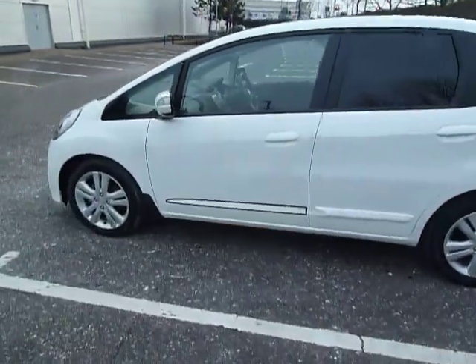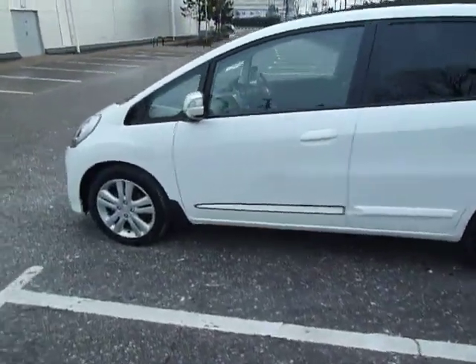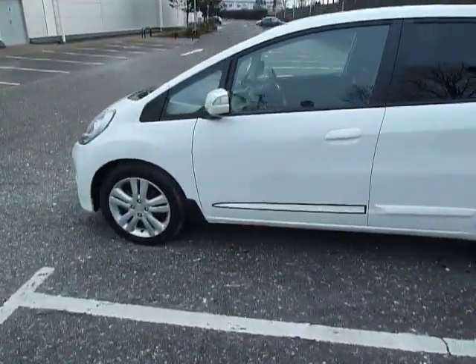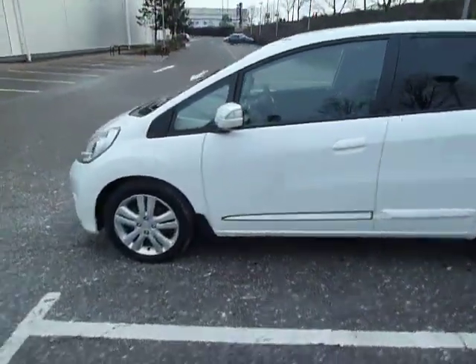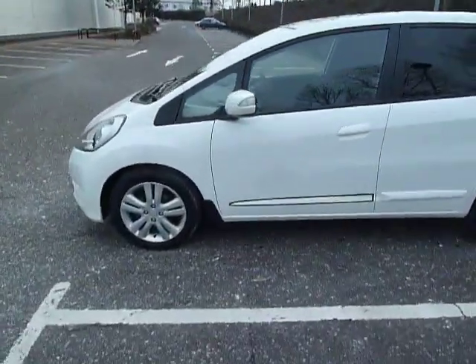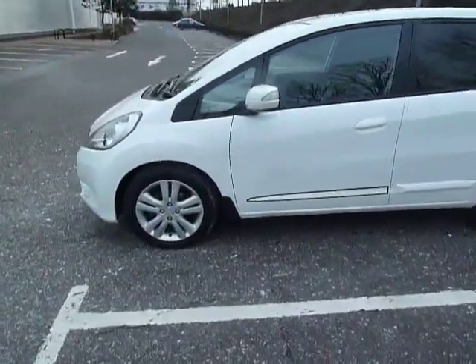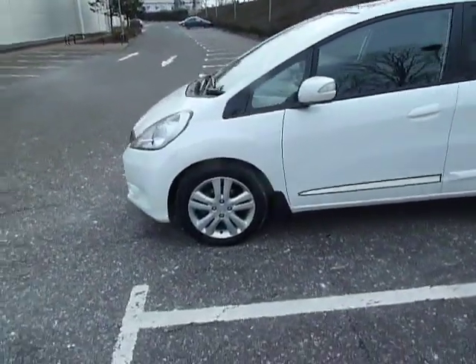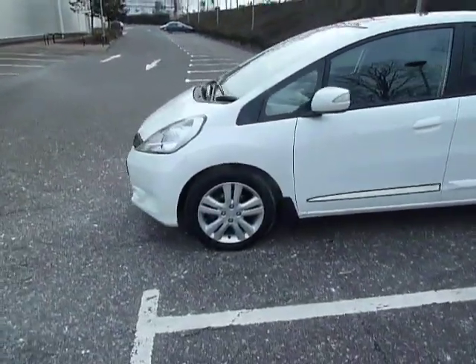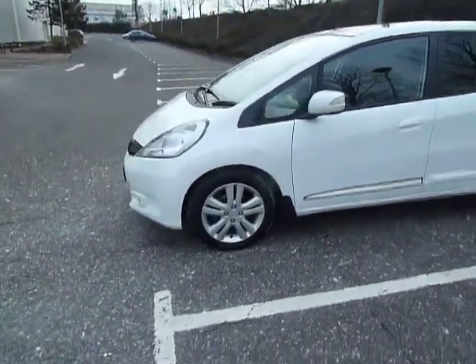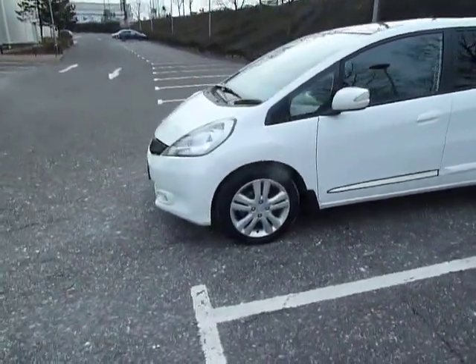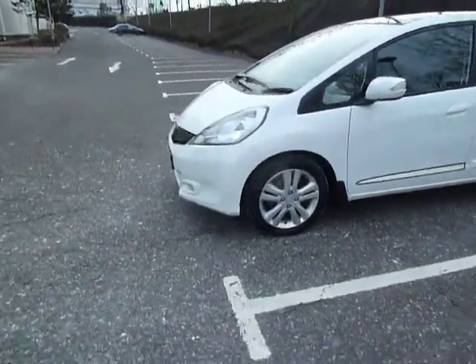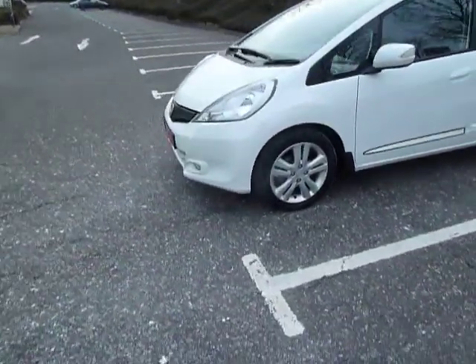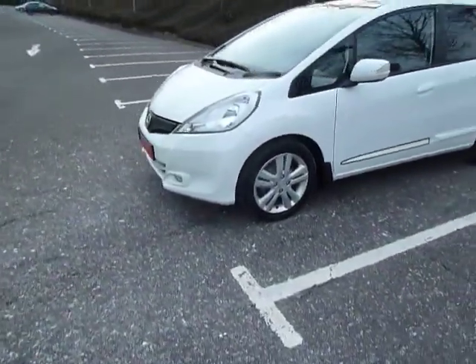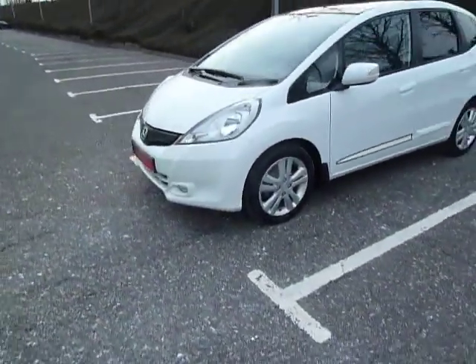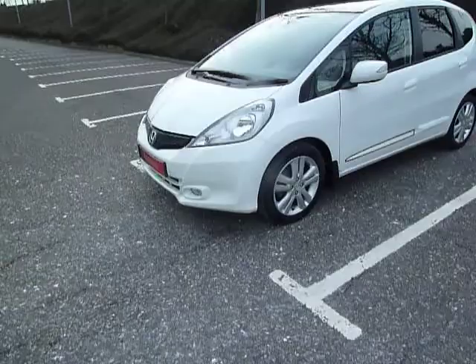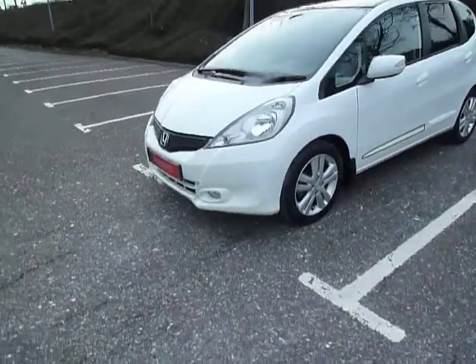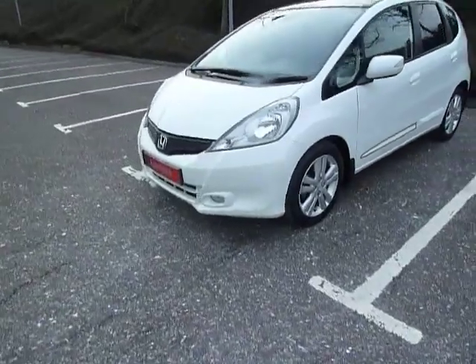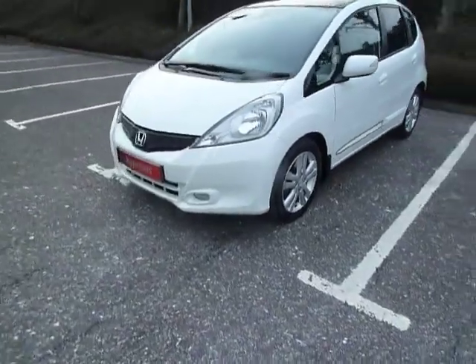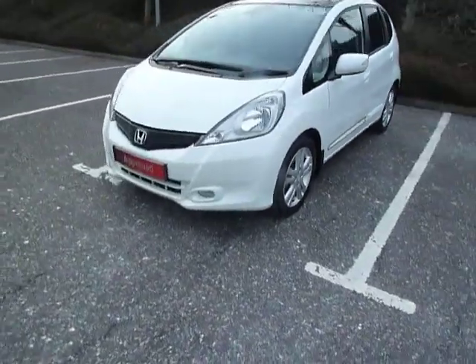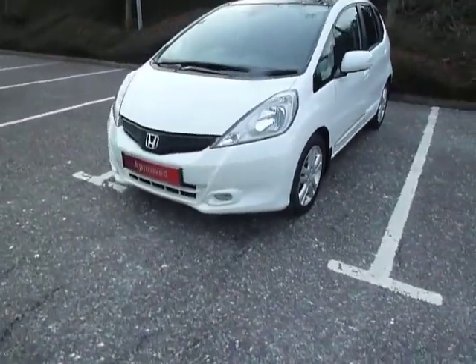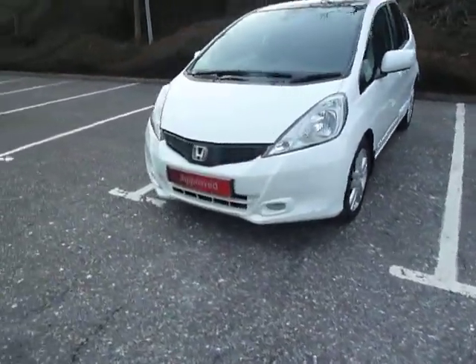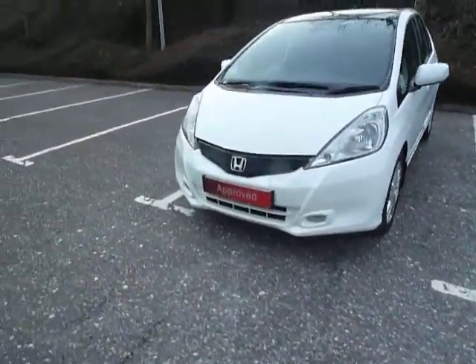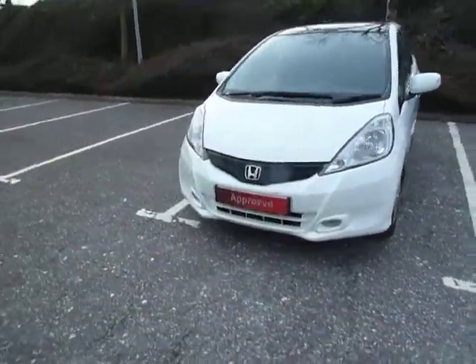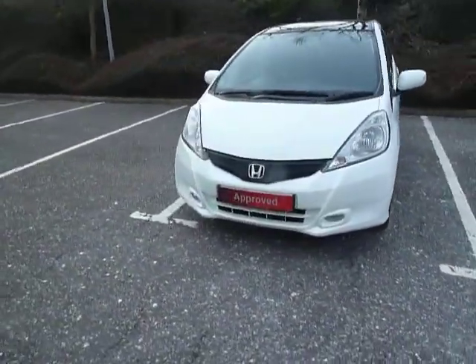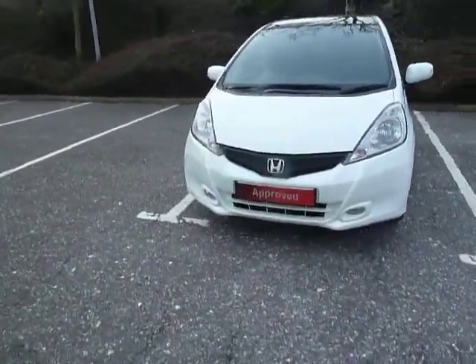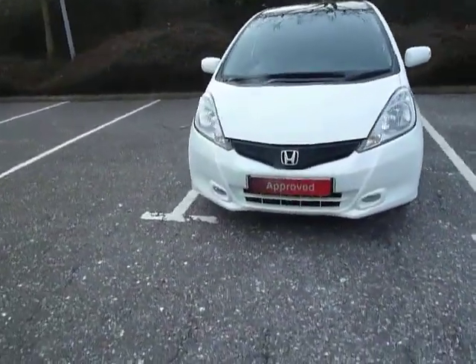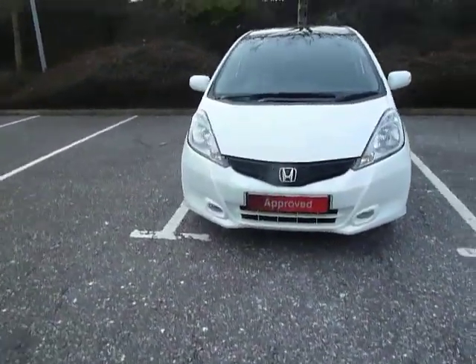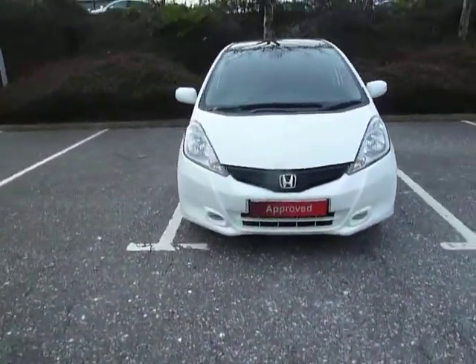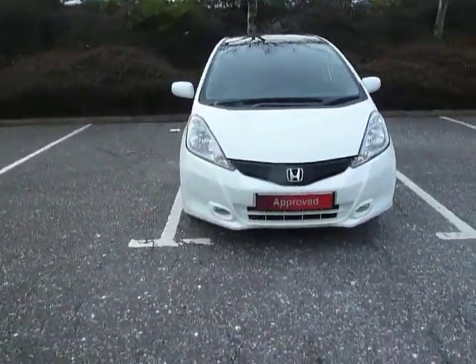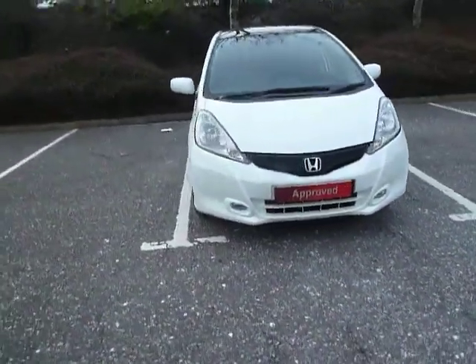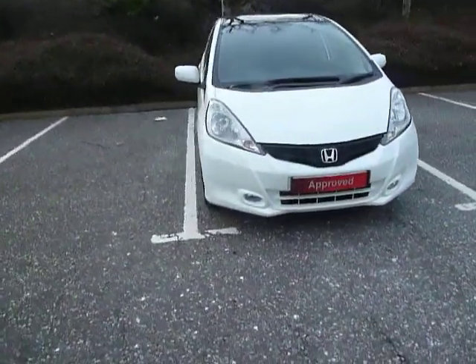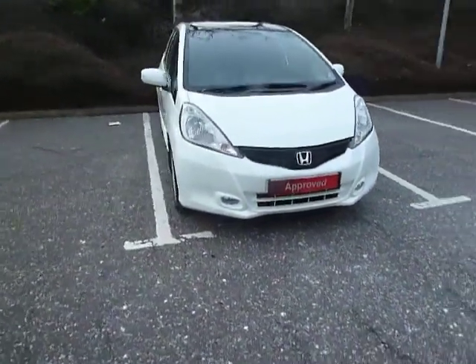Currently registered on the 16th of August 2013, currently done about 27,500 miles. Road tax is £110 for the year.